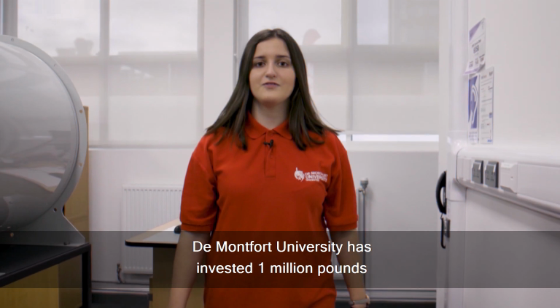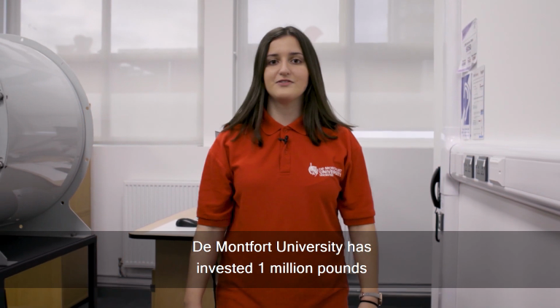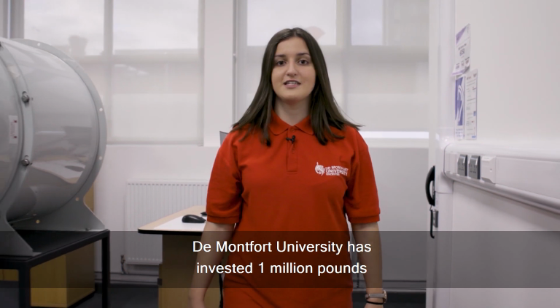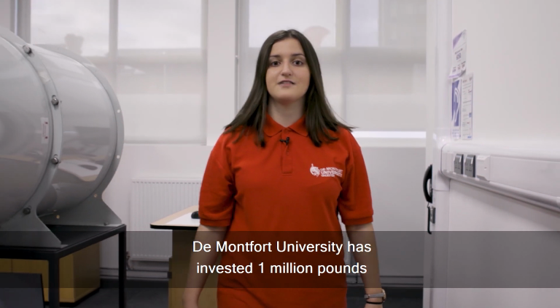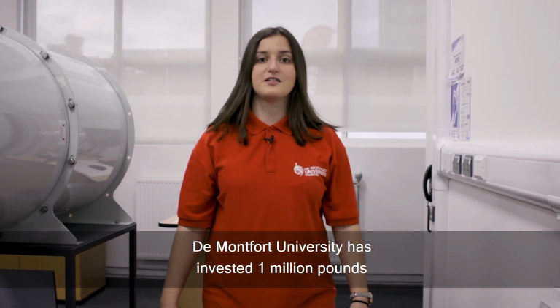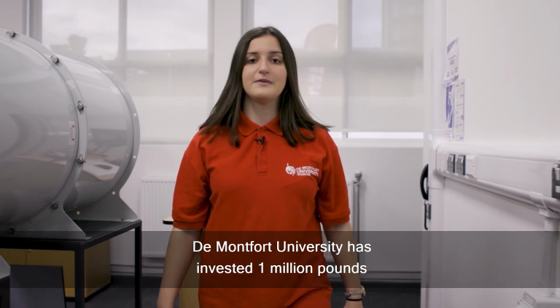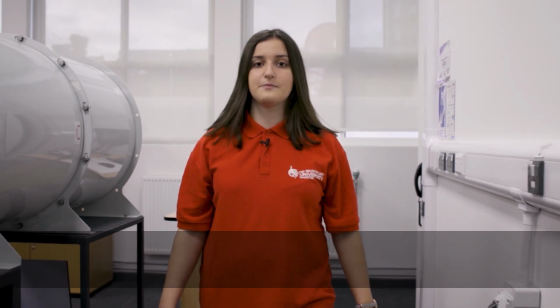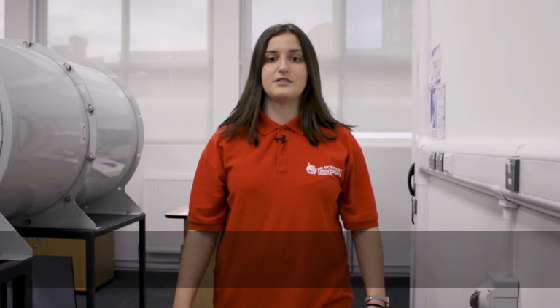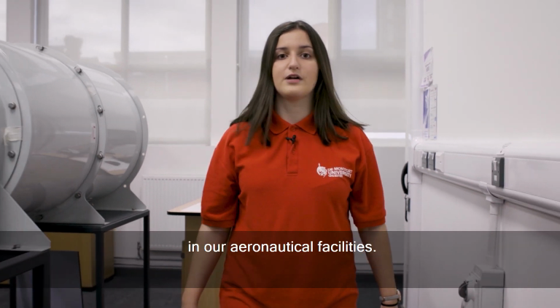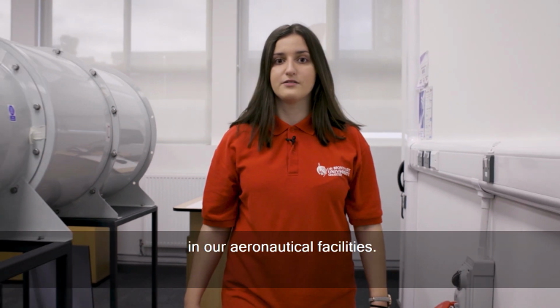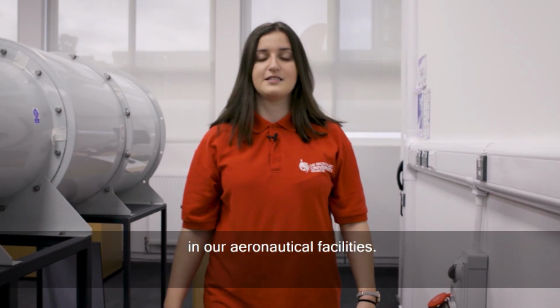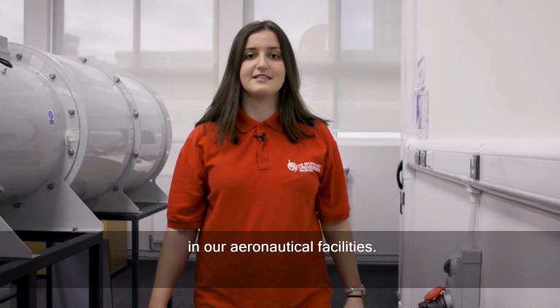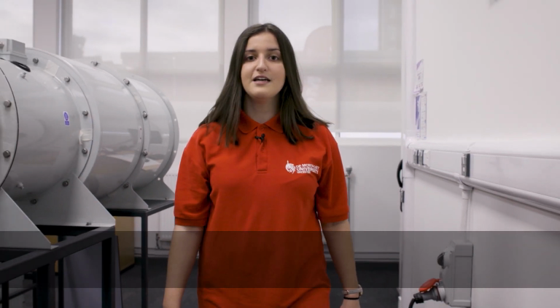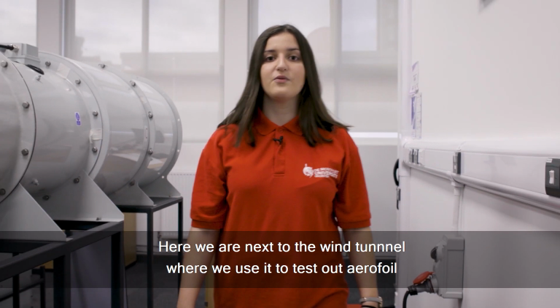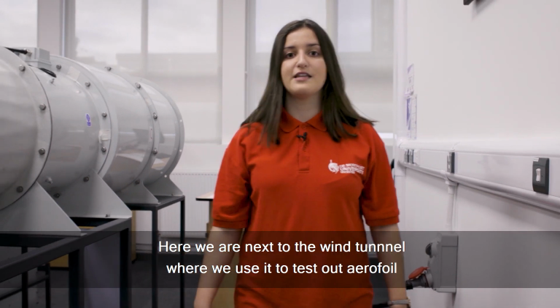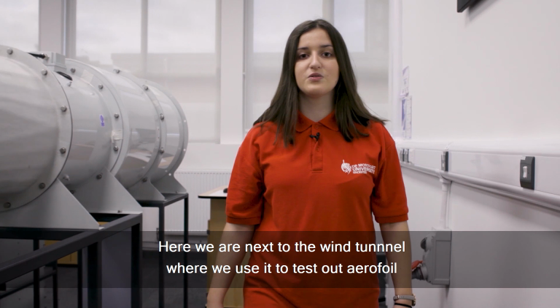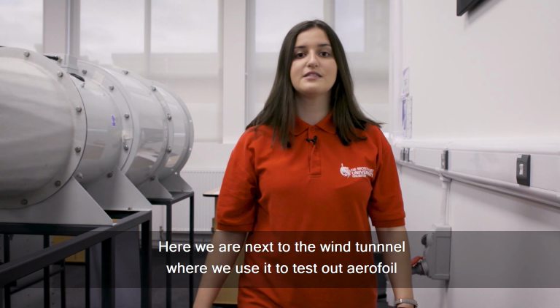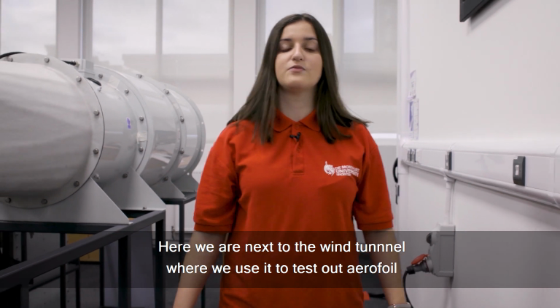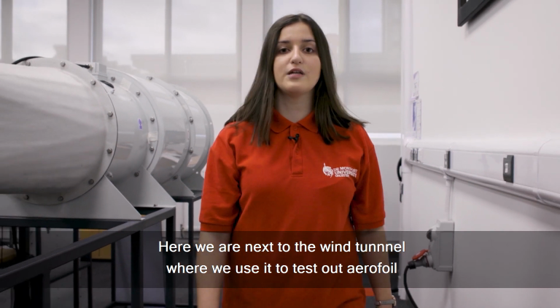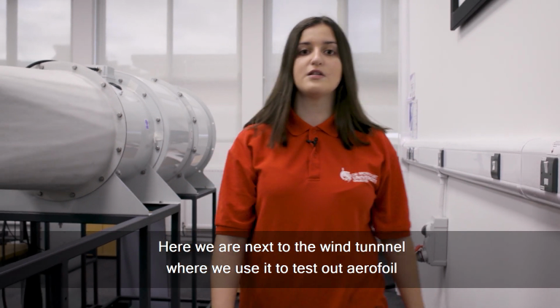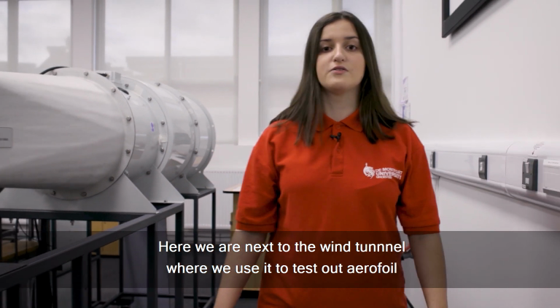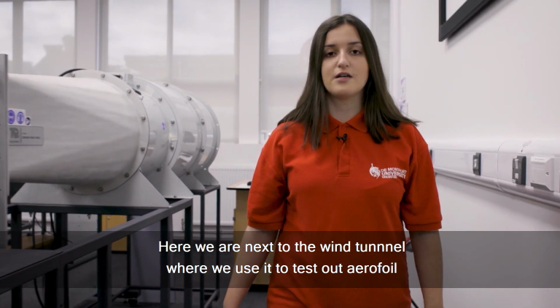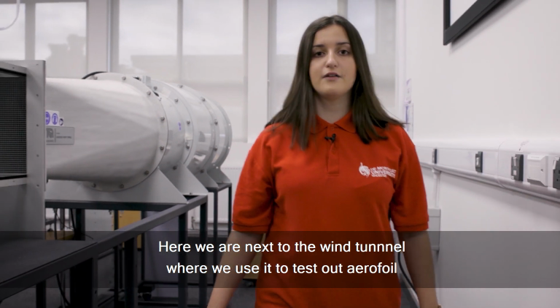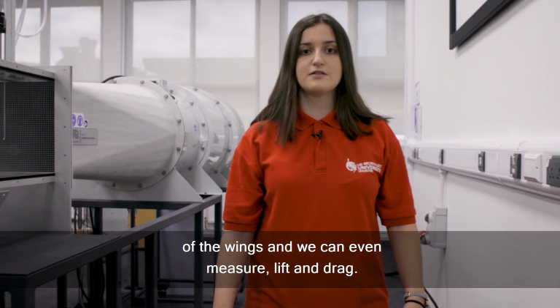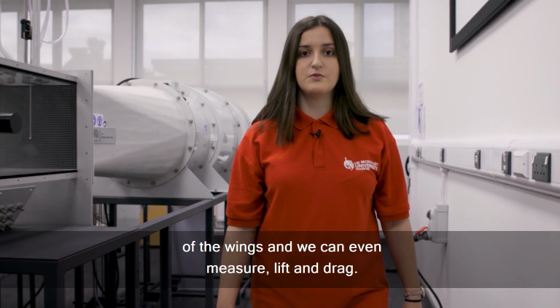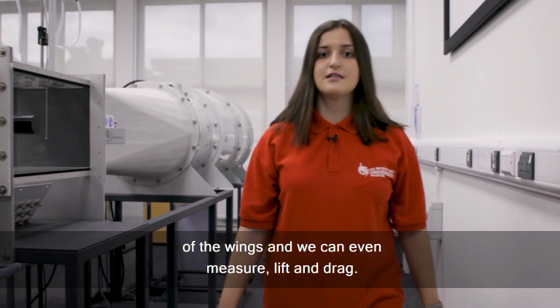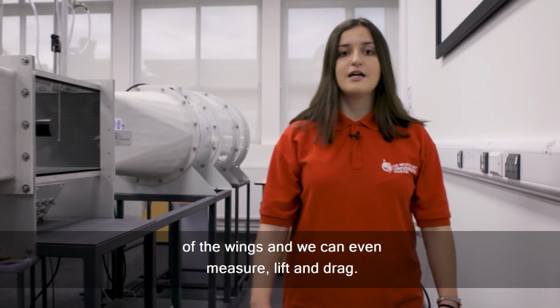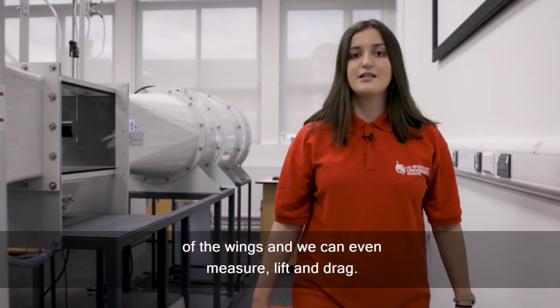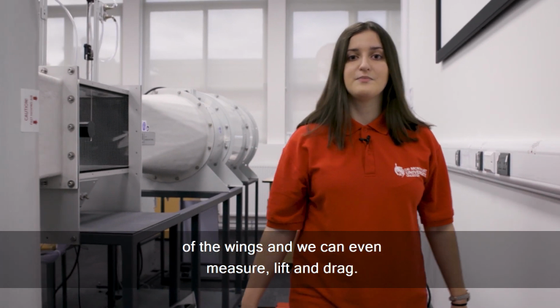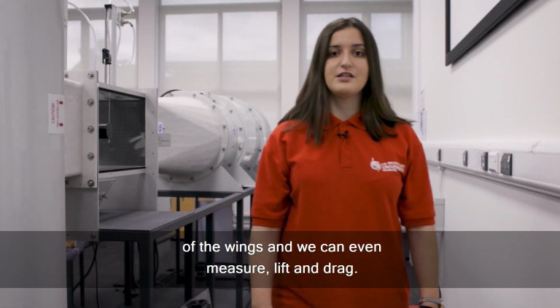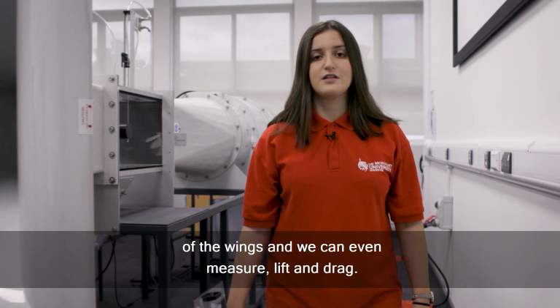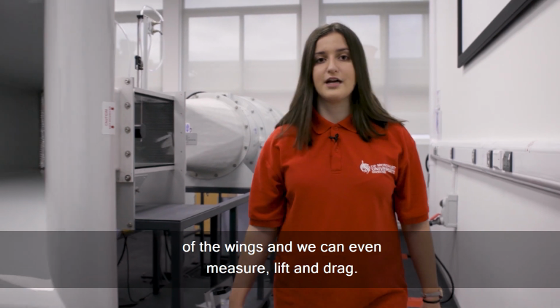Montfort University has invested £1 million in our aeronautical facilities. Here we are next to the wind tunnel where we use it to test our airfoils of the wings and we can even measure lift and drag.